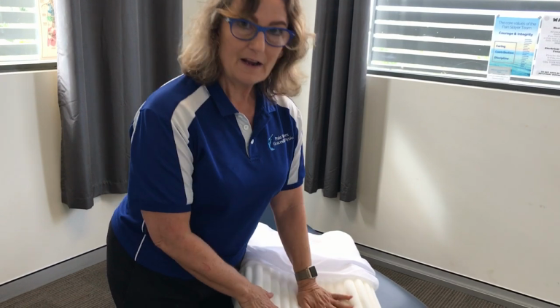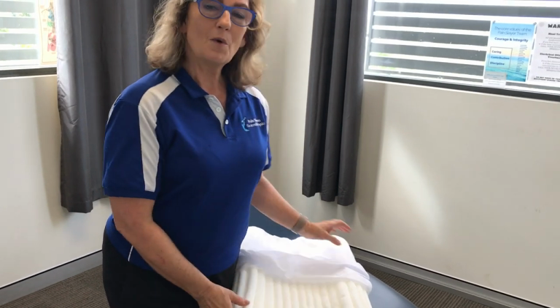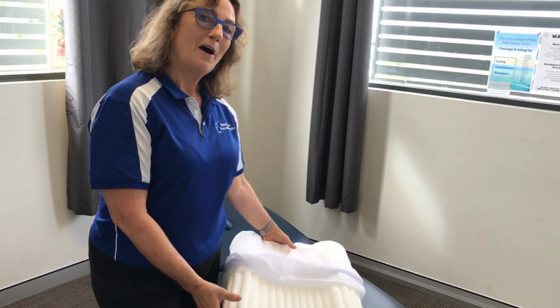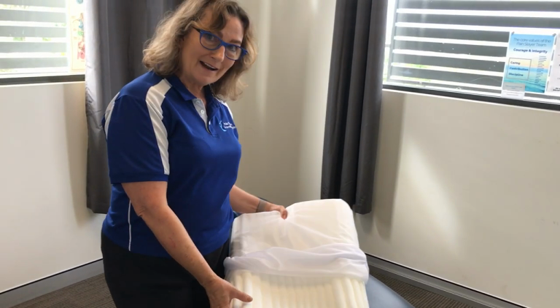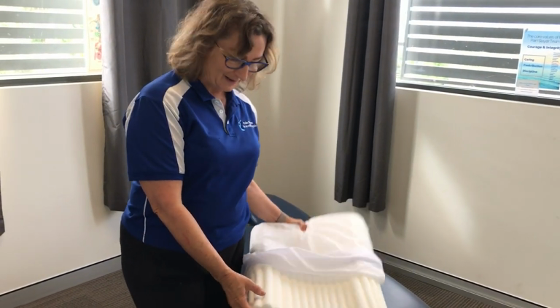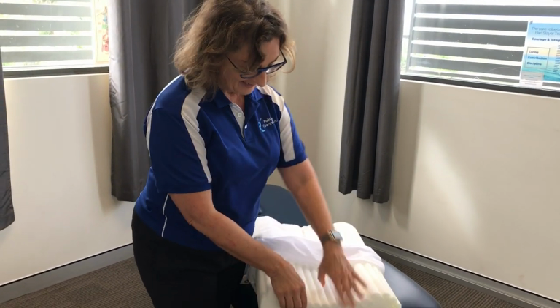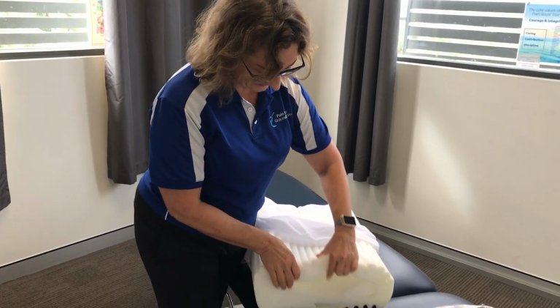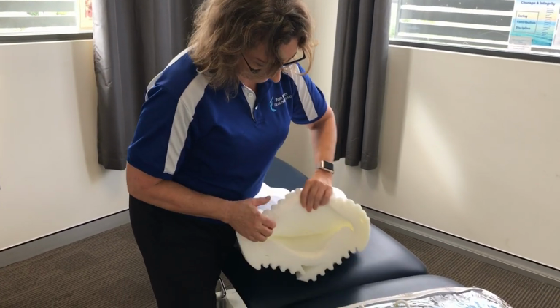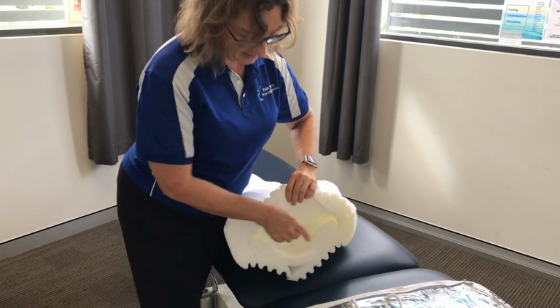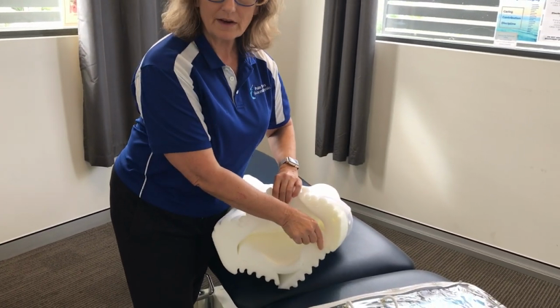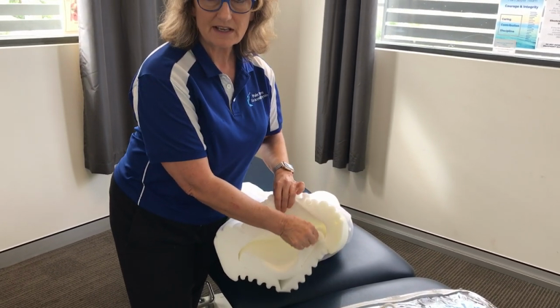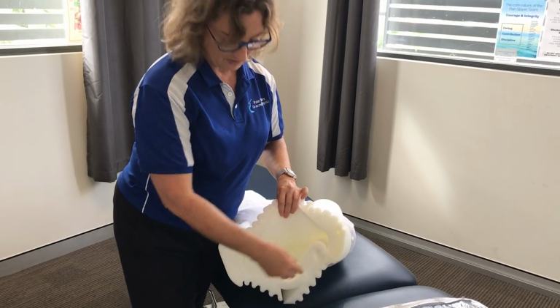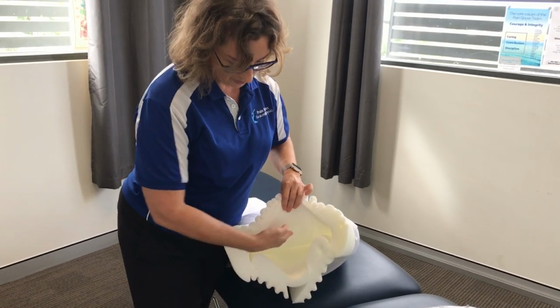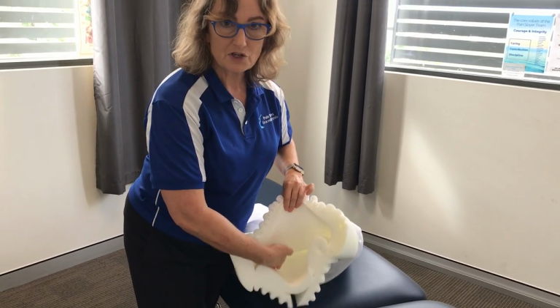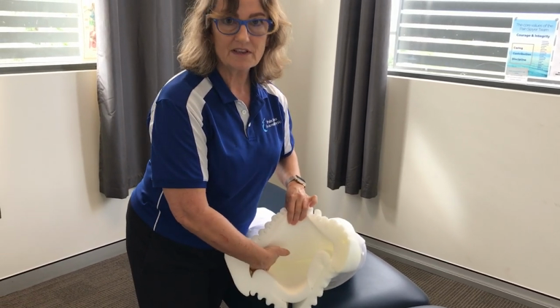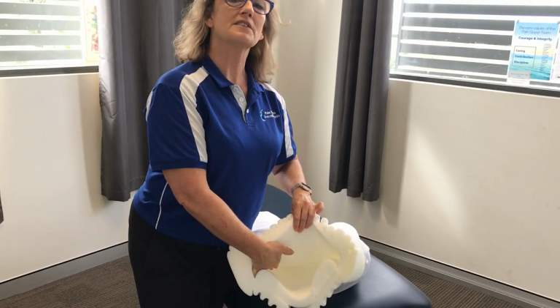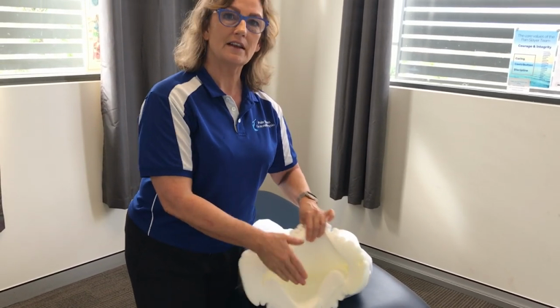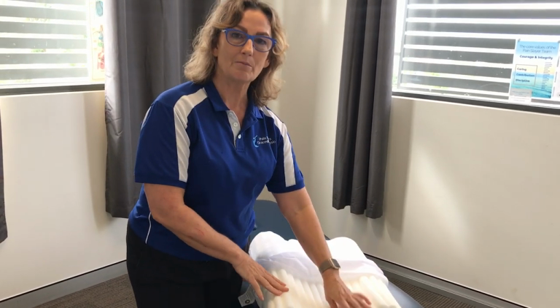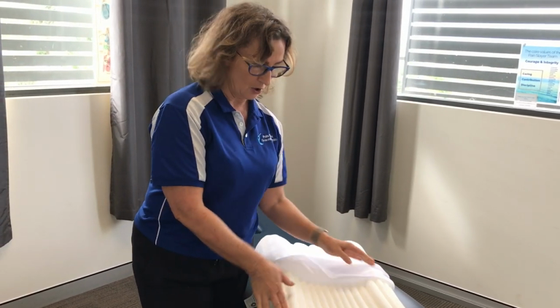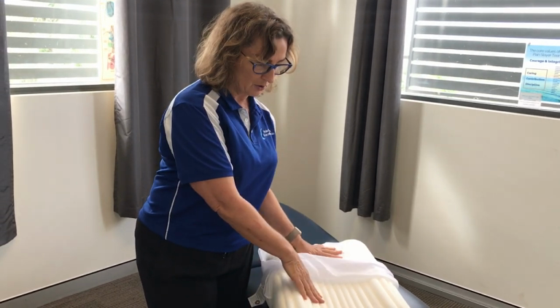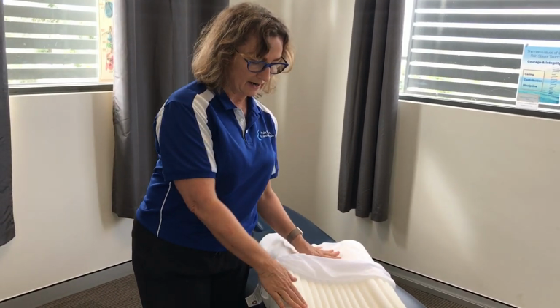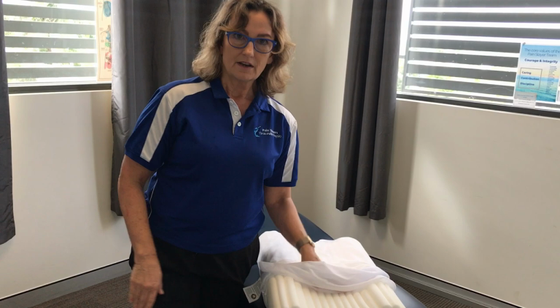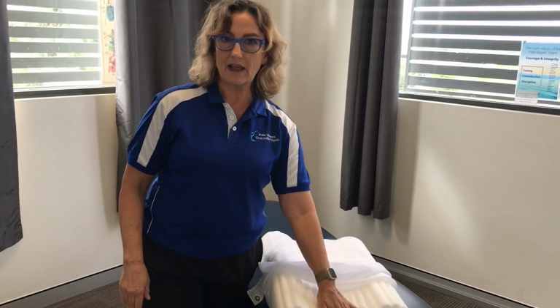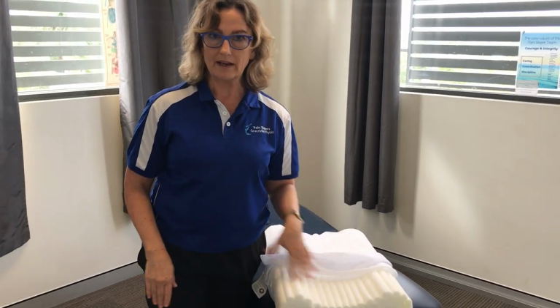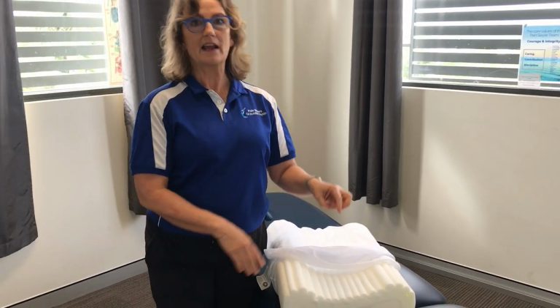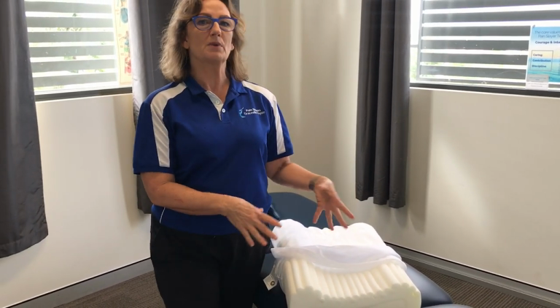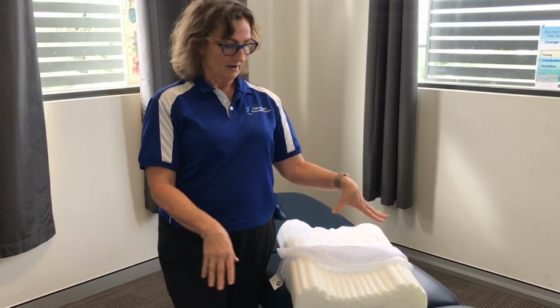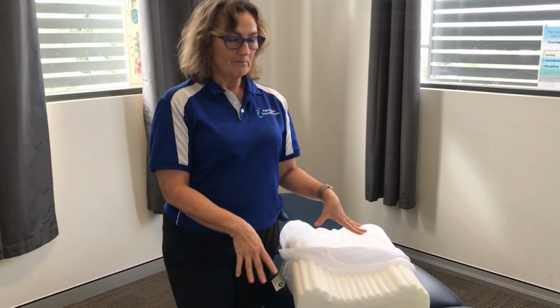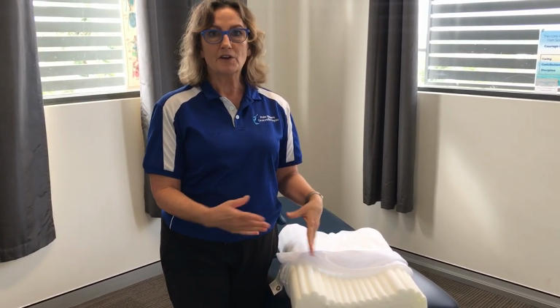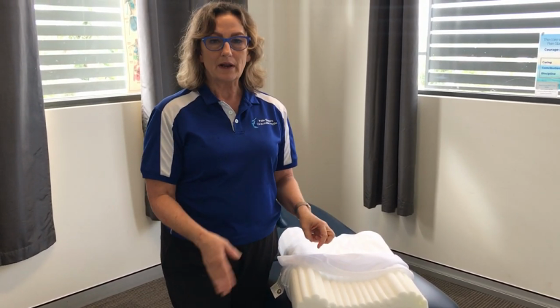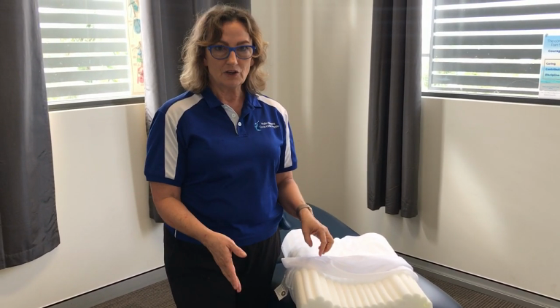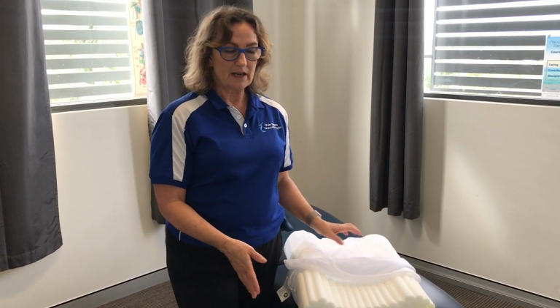If you want a higher pillow, you can take one of the bits out of the middle and put it on top of this one, and that will make the contour higher. In that way it's able to be customized for you and how you sleep.